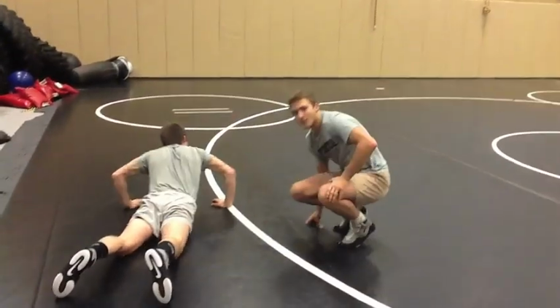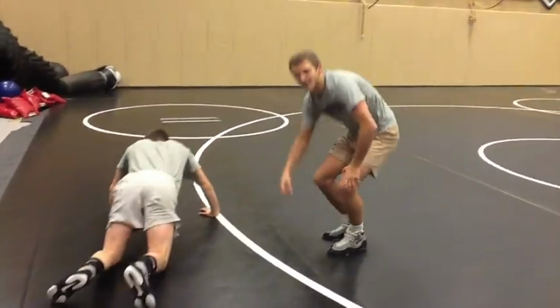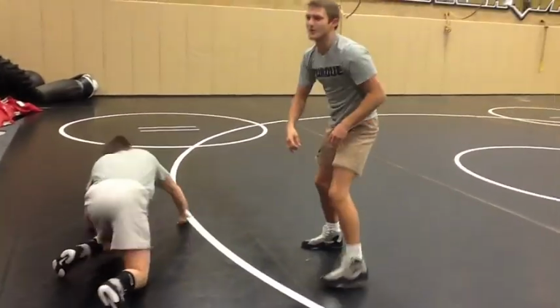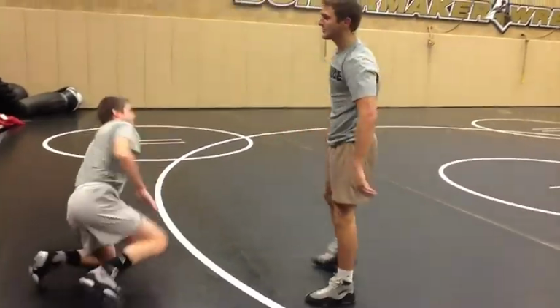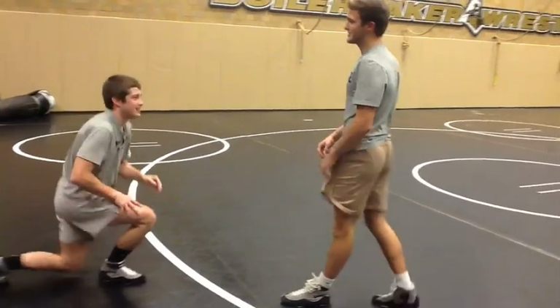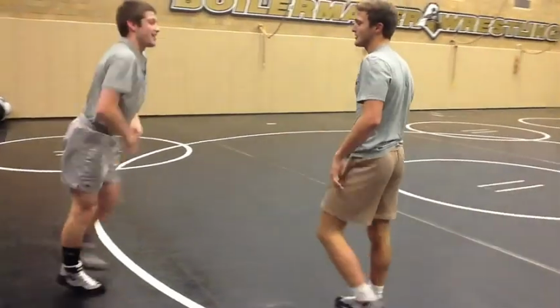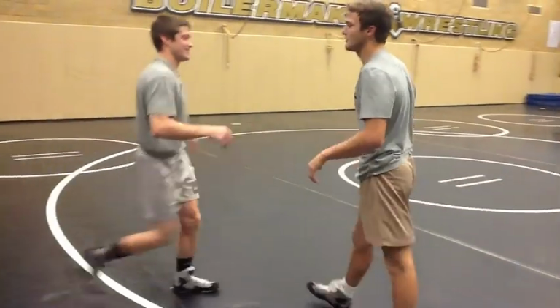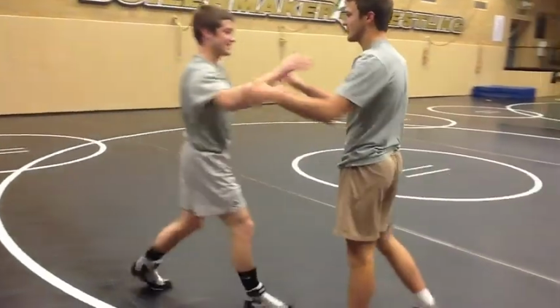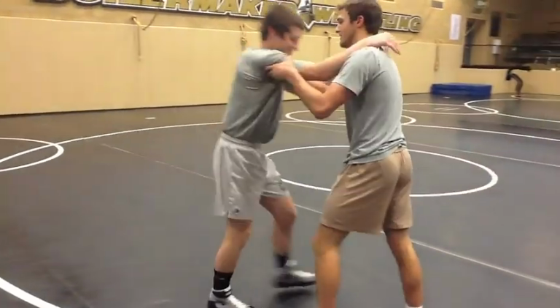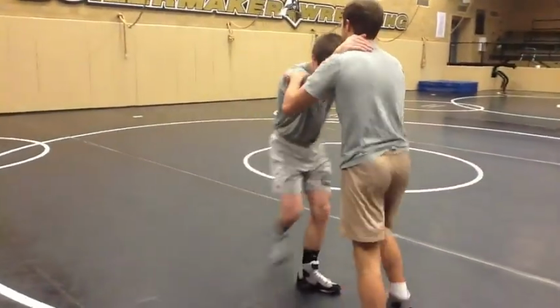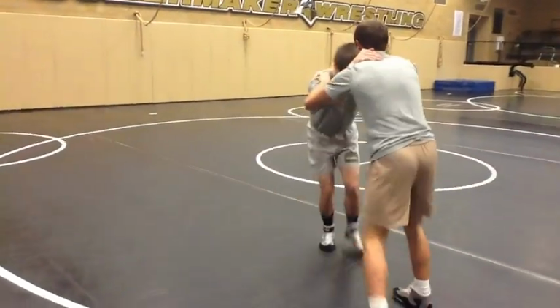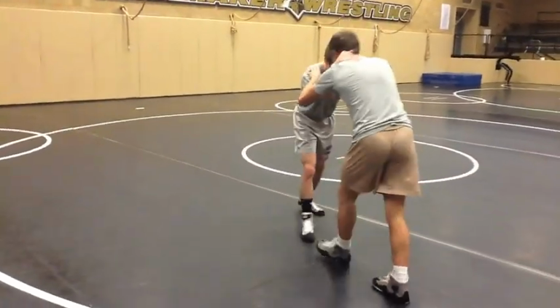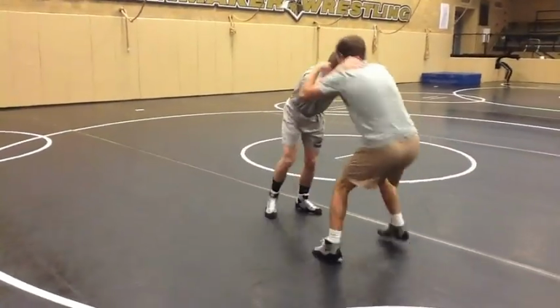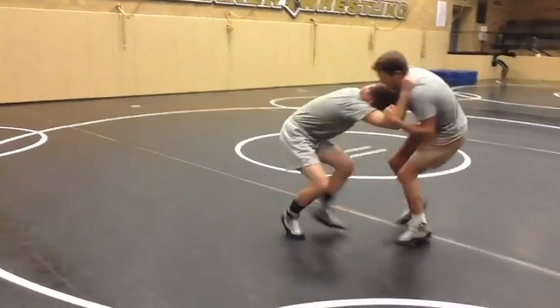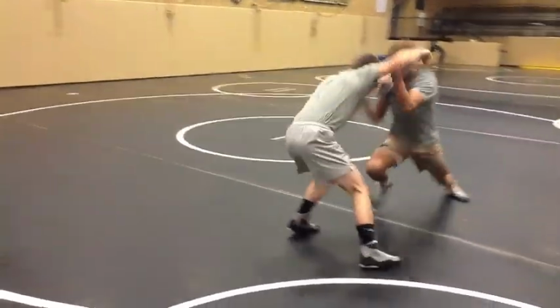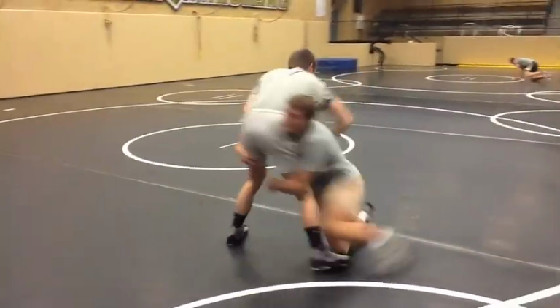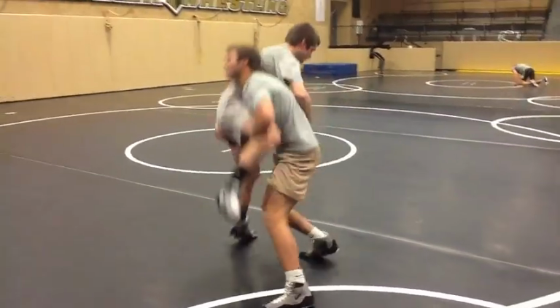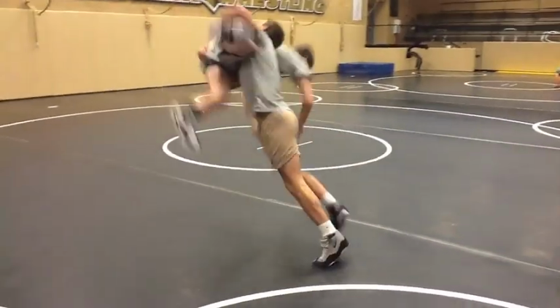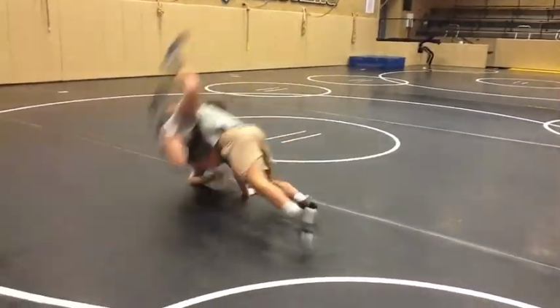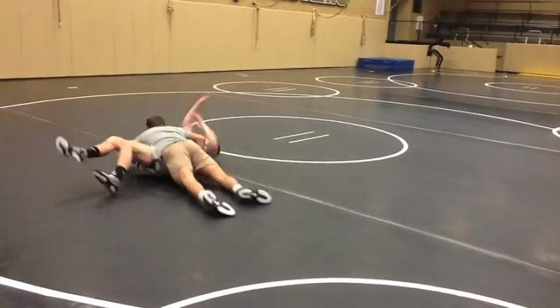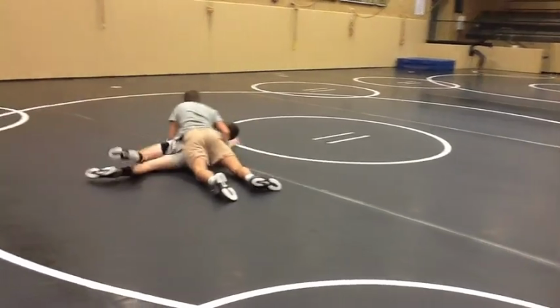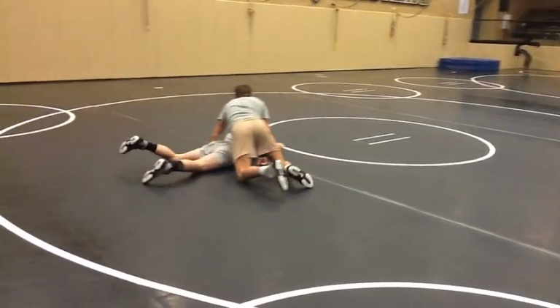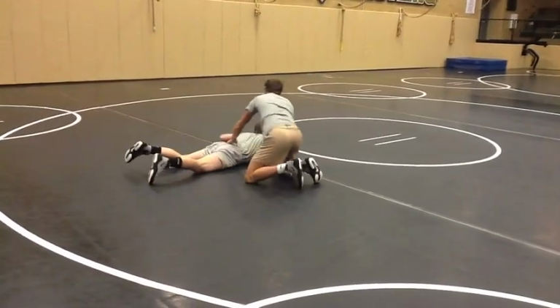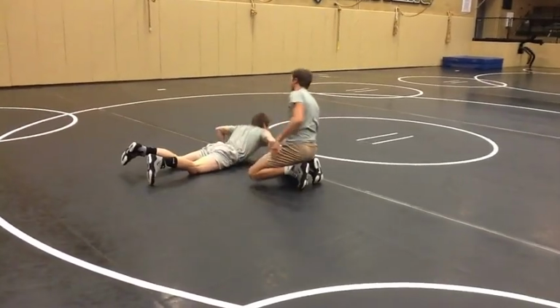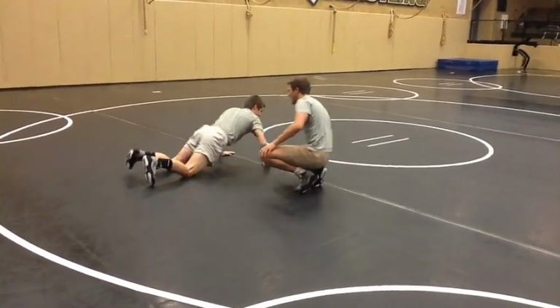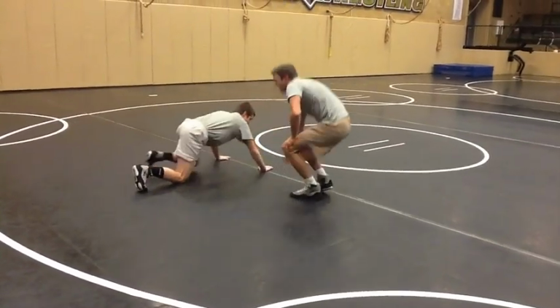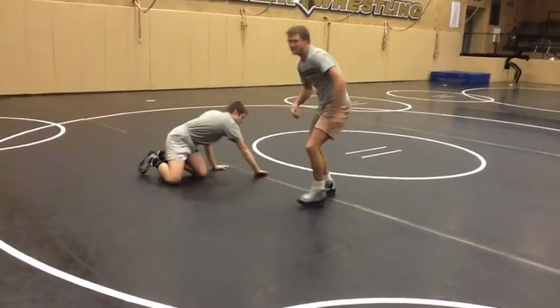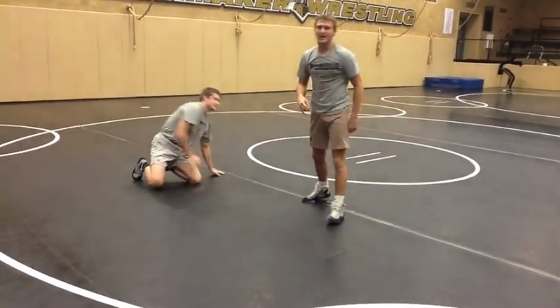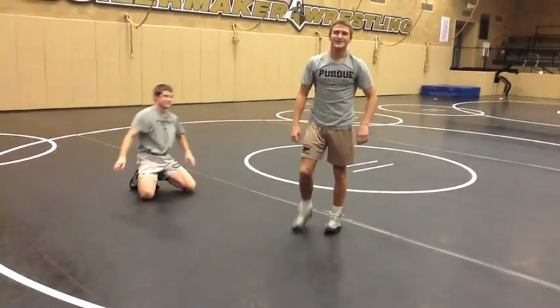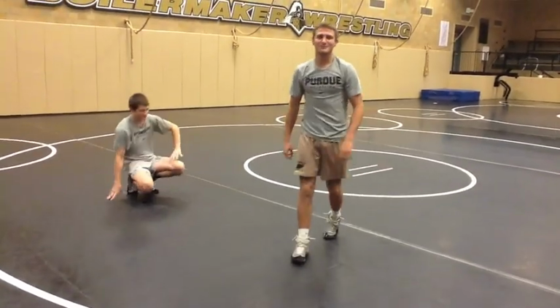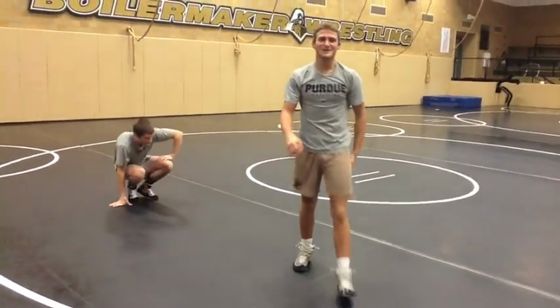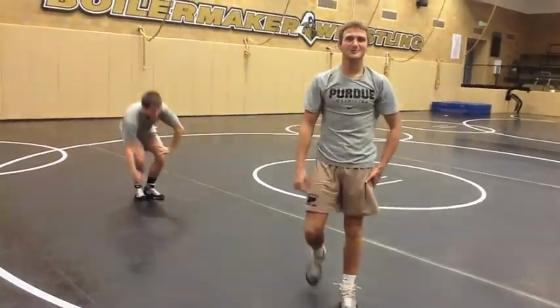One more time, a little faster, a little more realistic. That's the Boilermaker Technique of the Week.